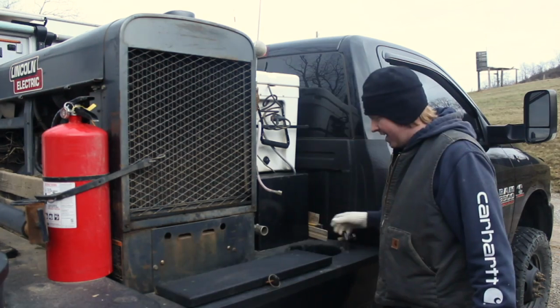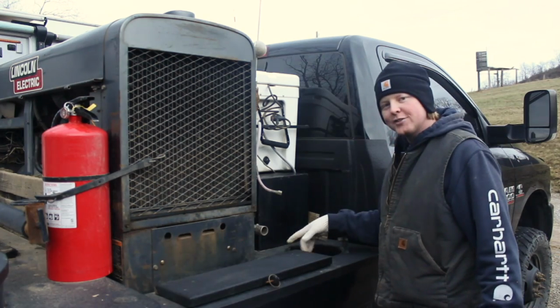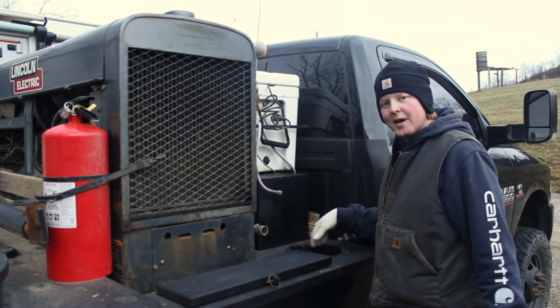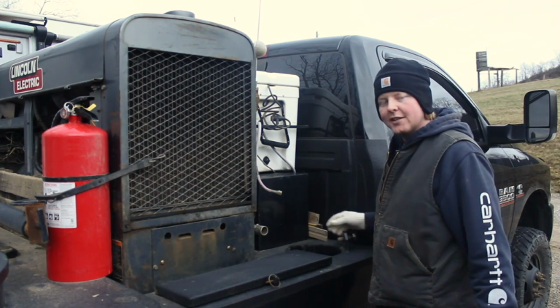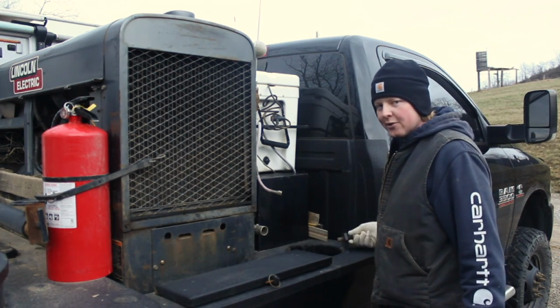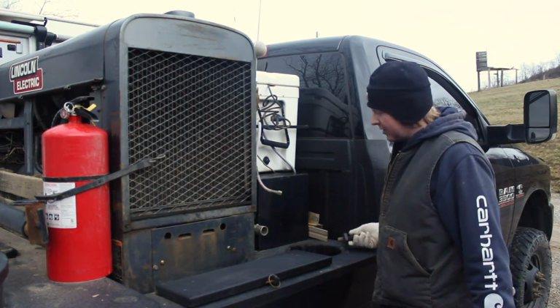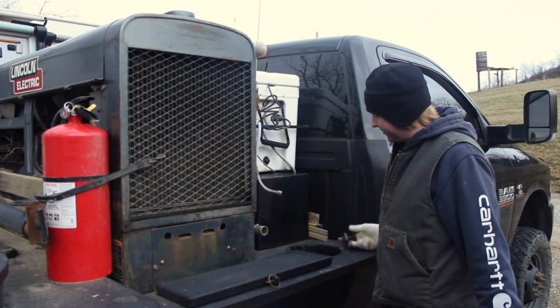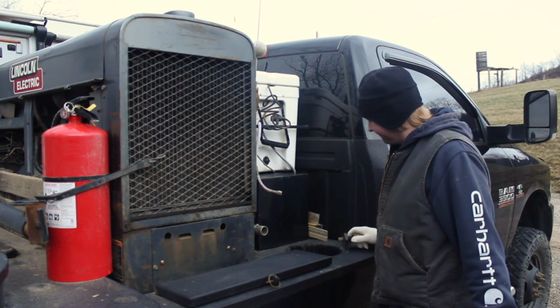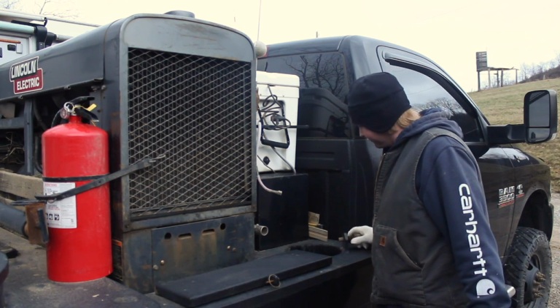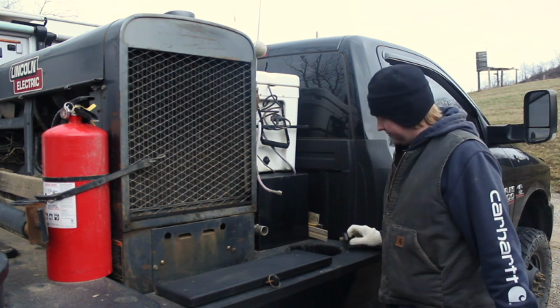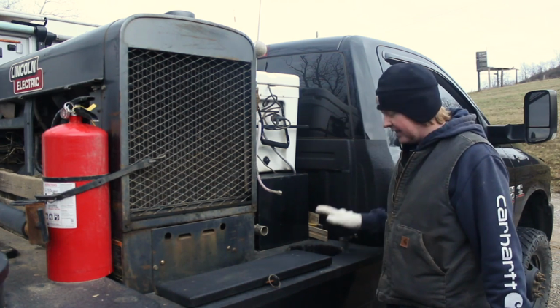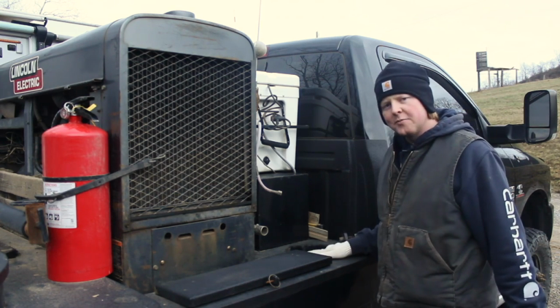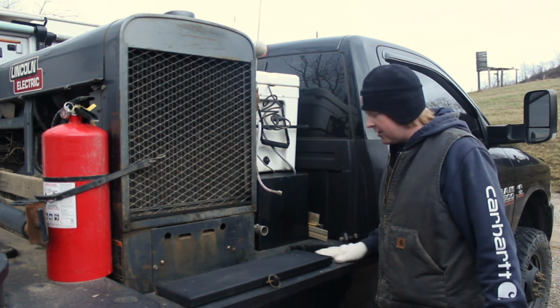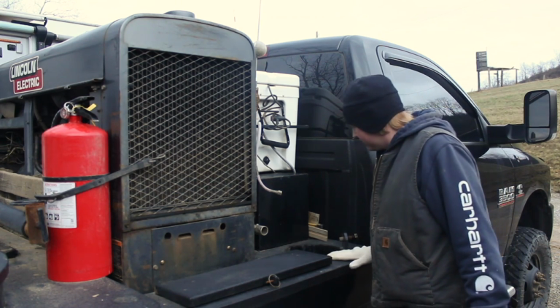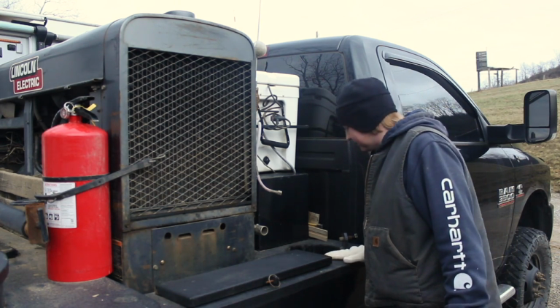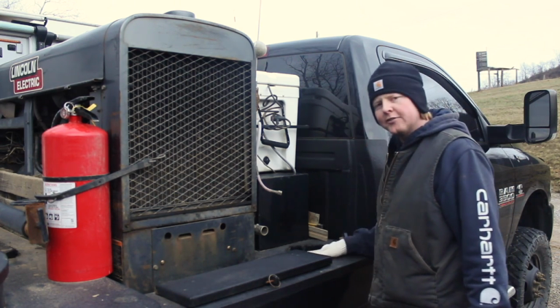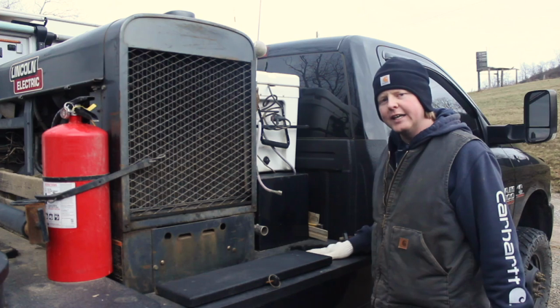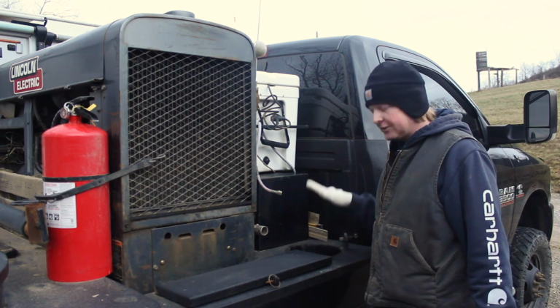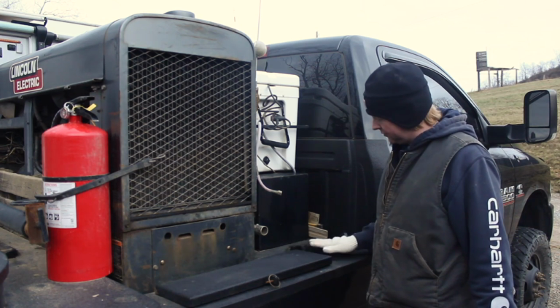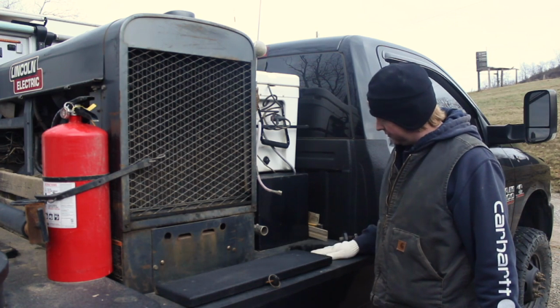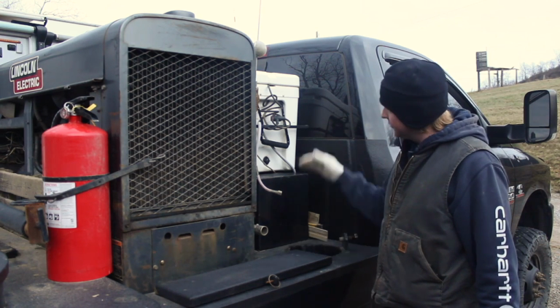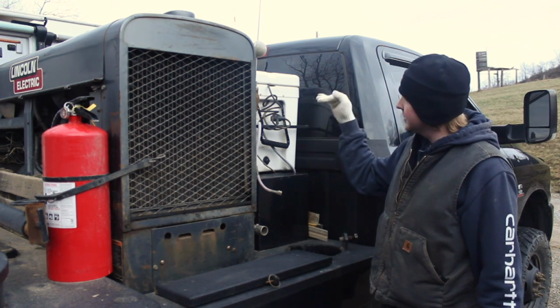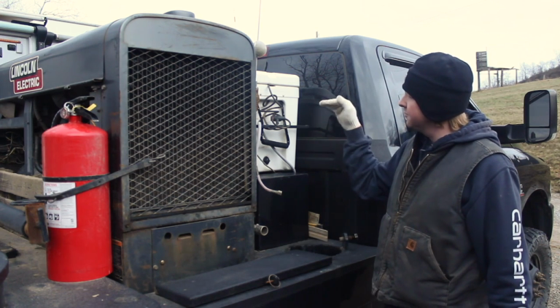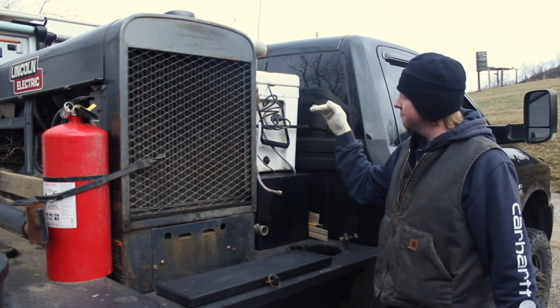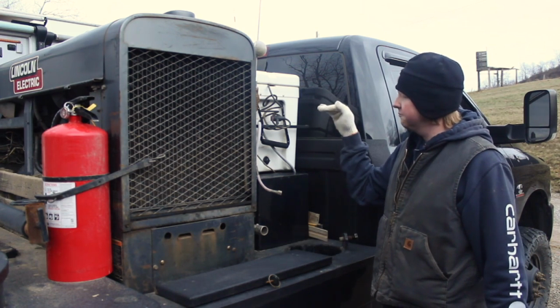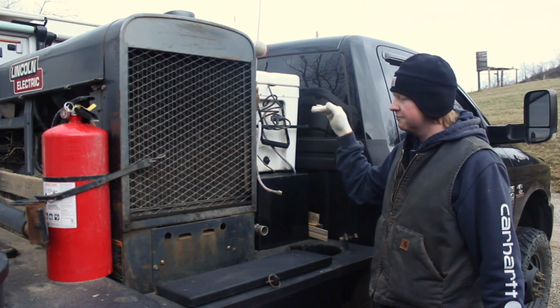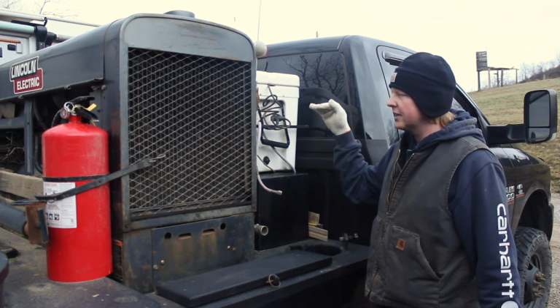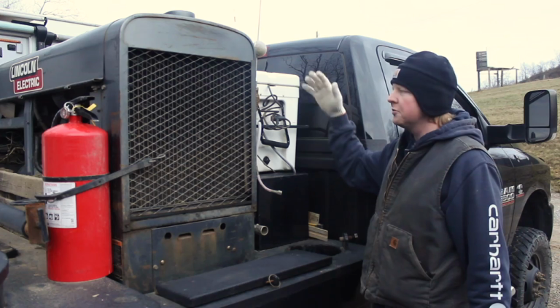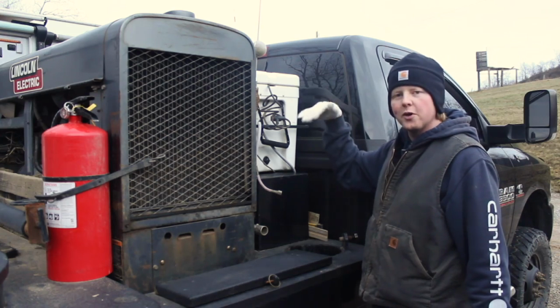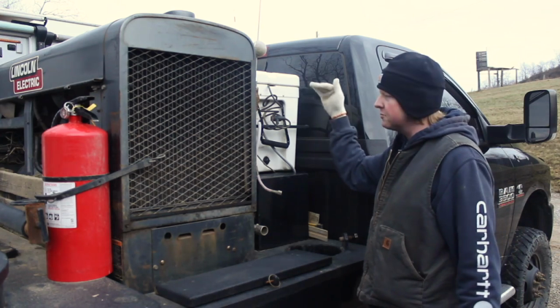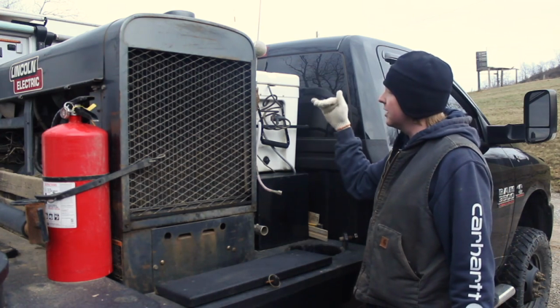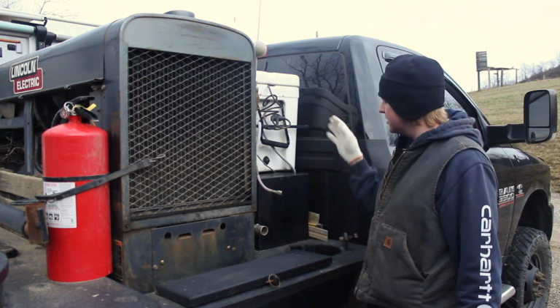This is where my acetylene bottle goes right over here. I set it in — I think roughly 18 inches — so it sets up about yay tall below my weld machine and below my ice chest.